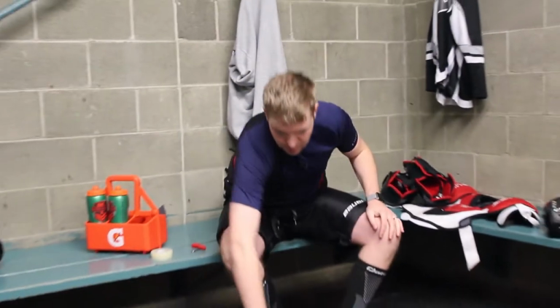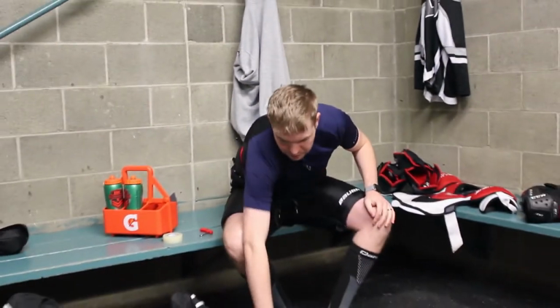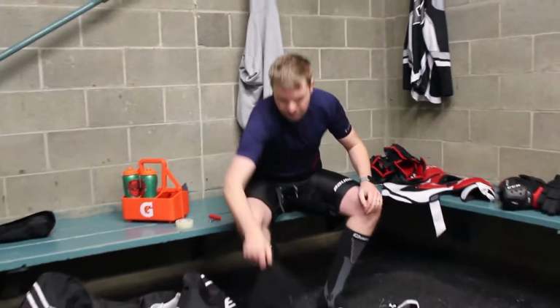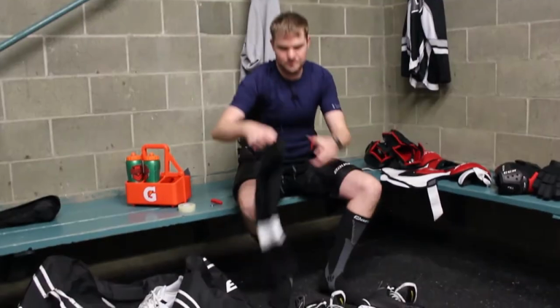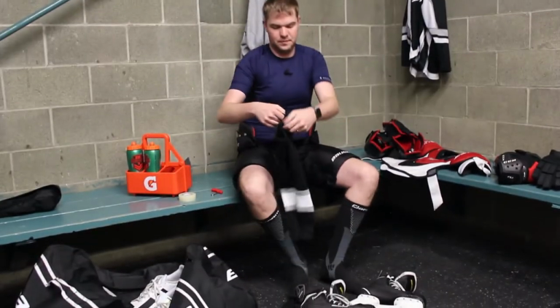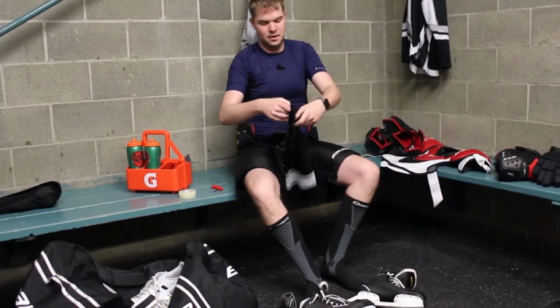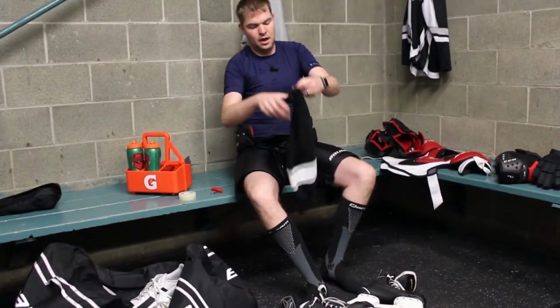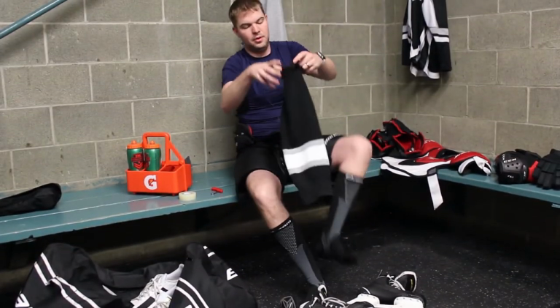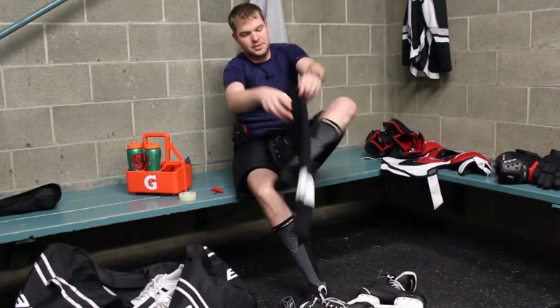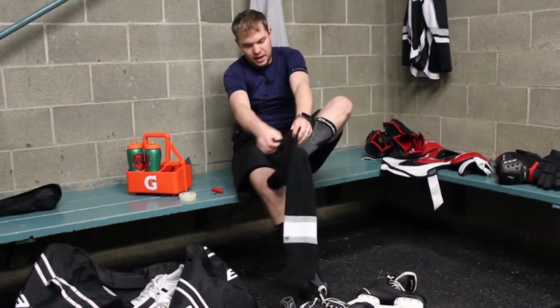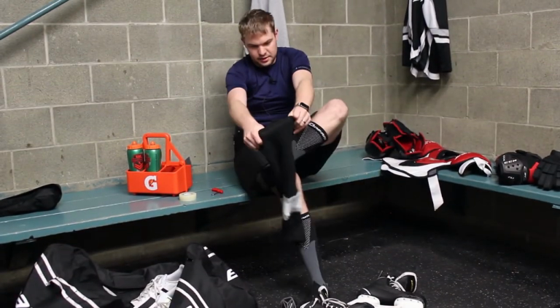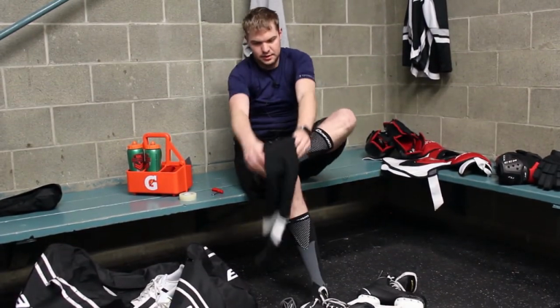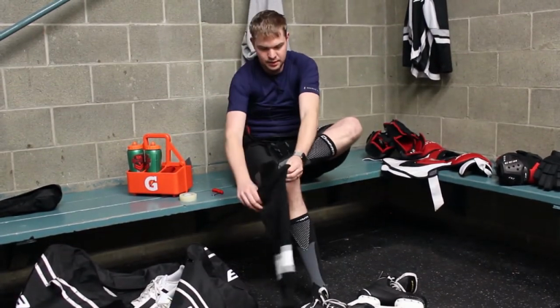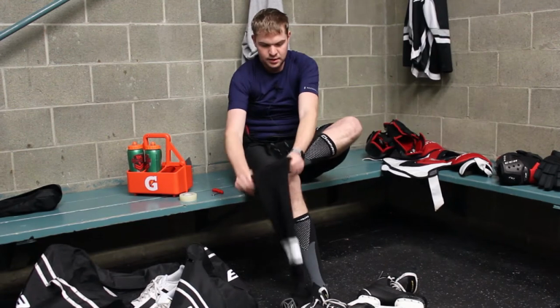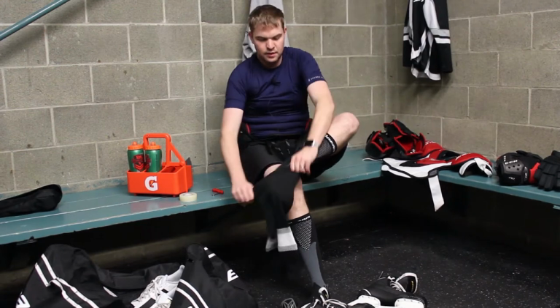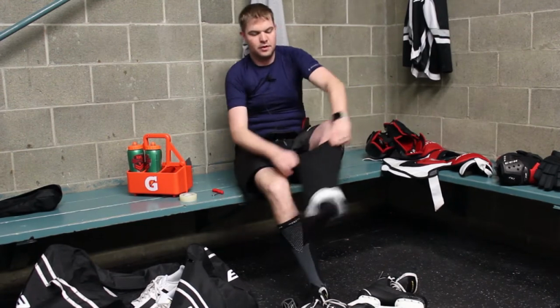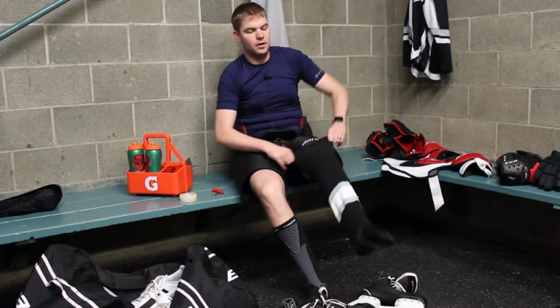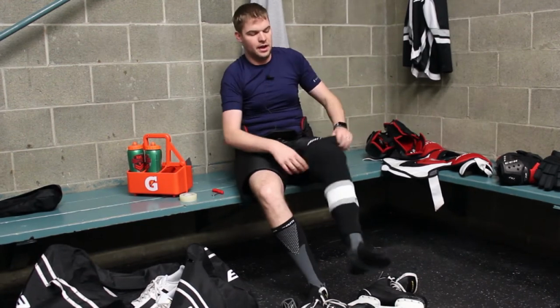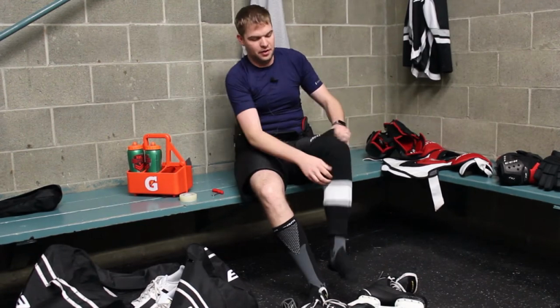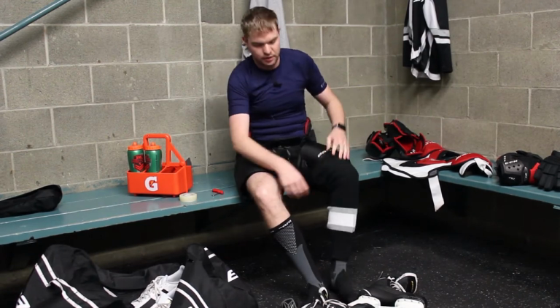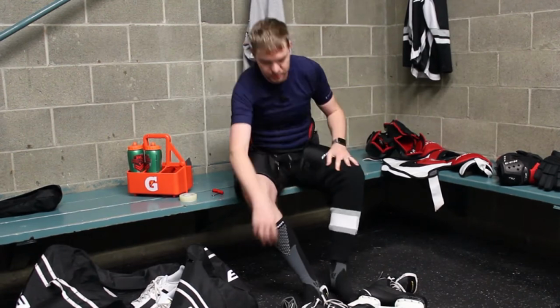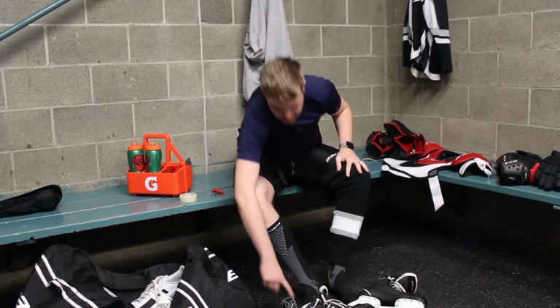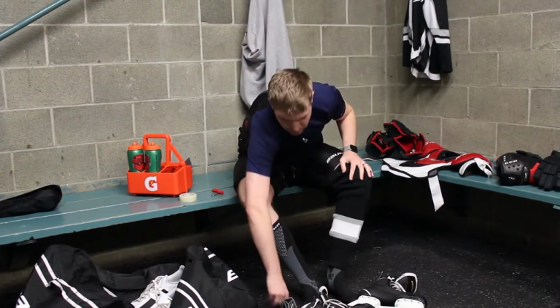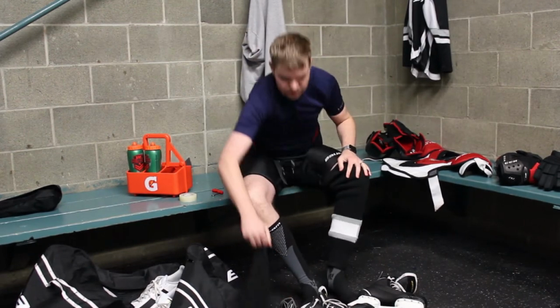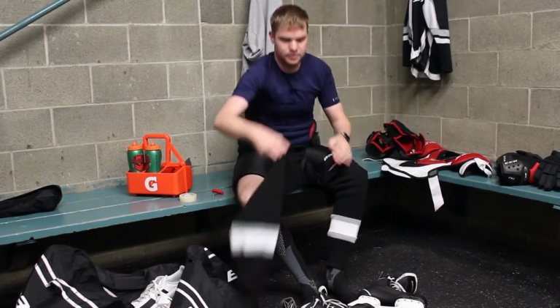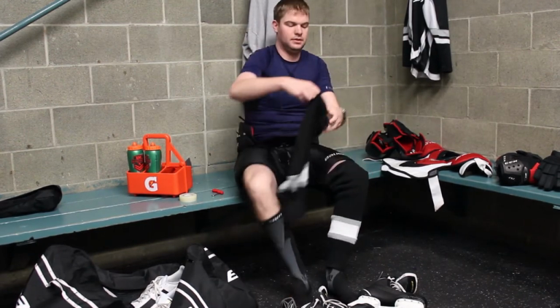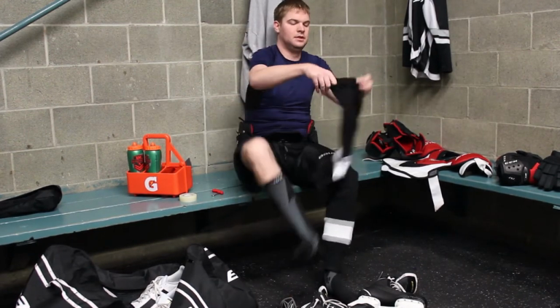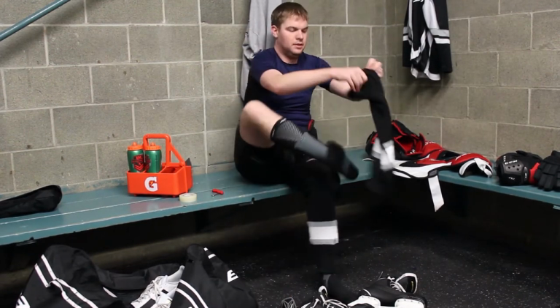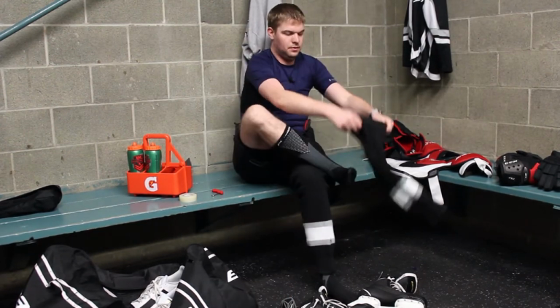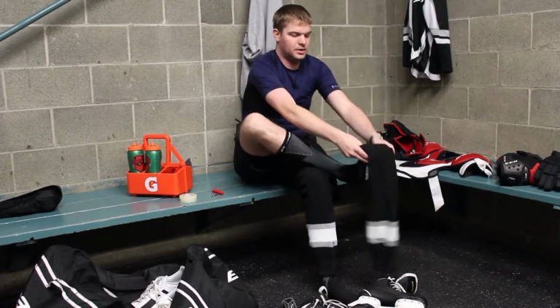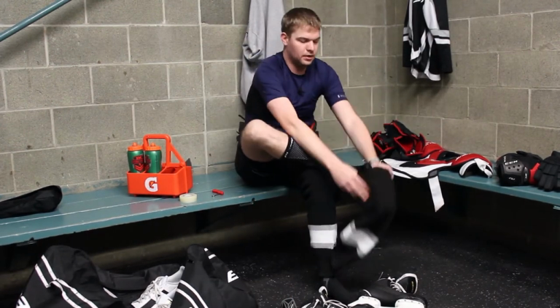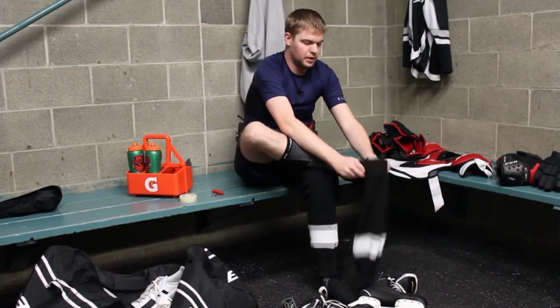Next up, I put on my socks. These are going to go on the outside of your shin guards once you get those on.